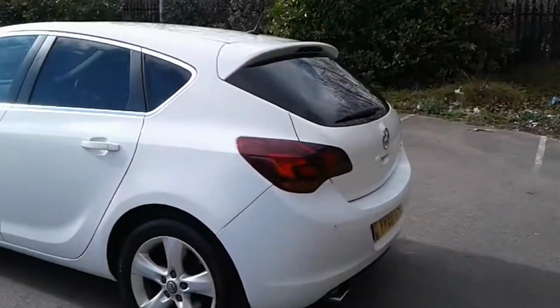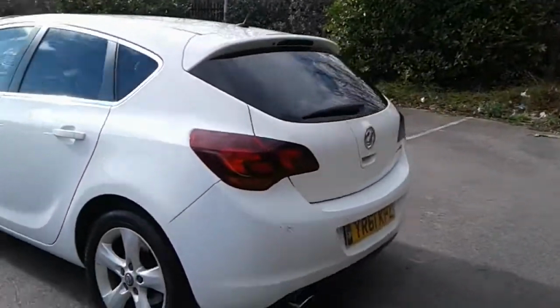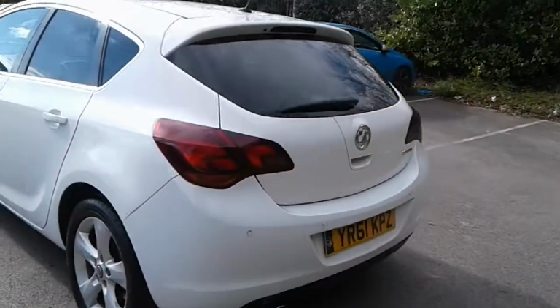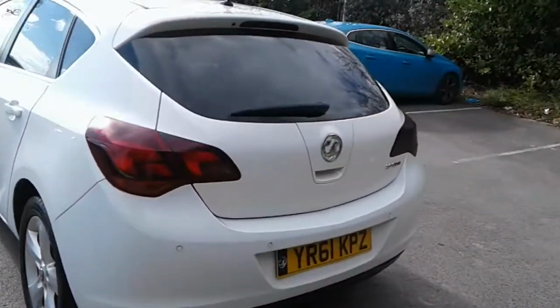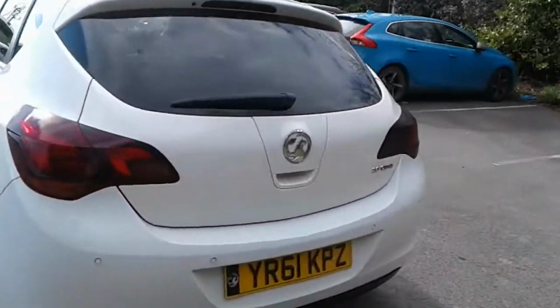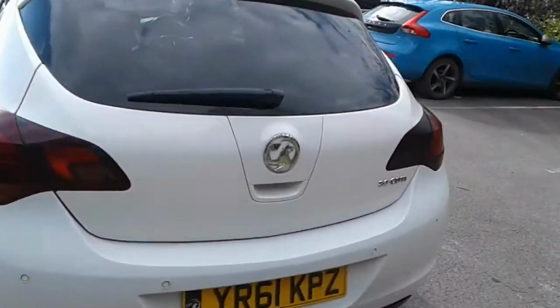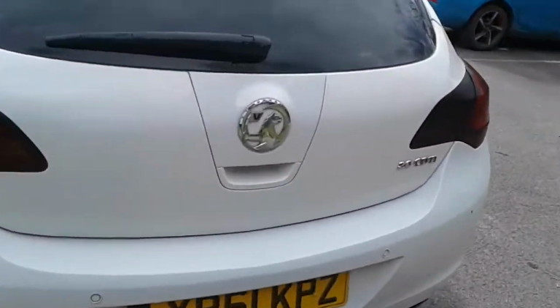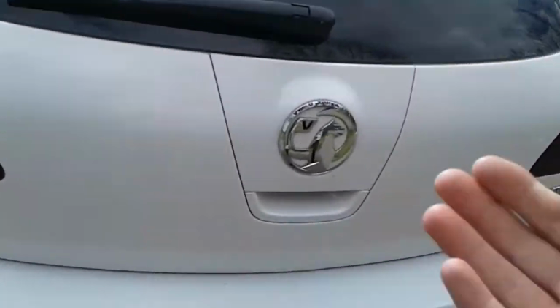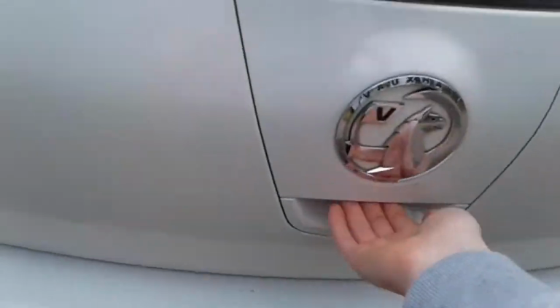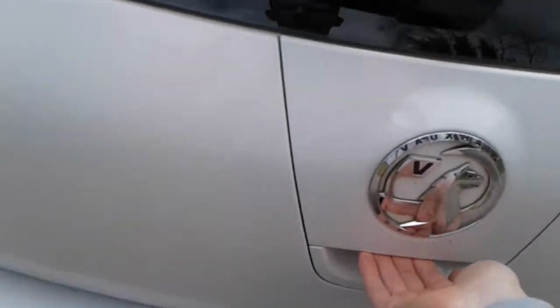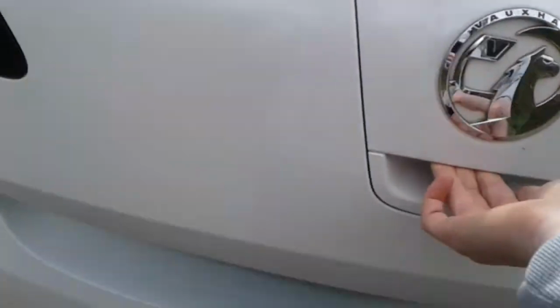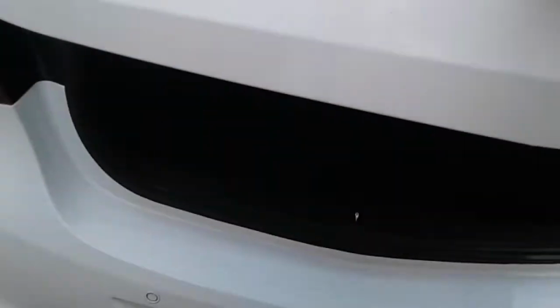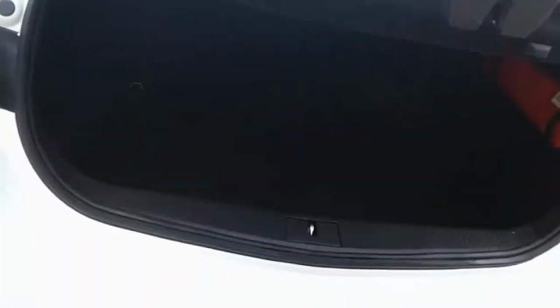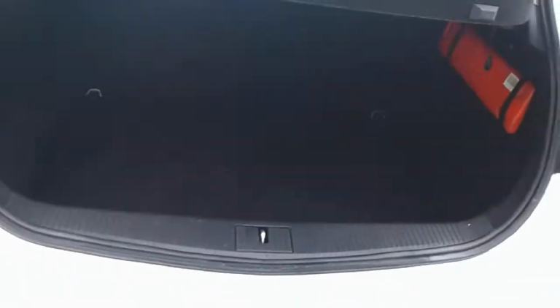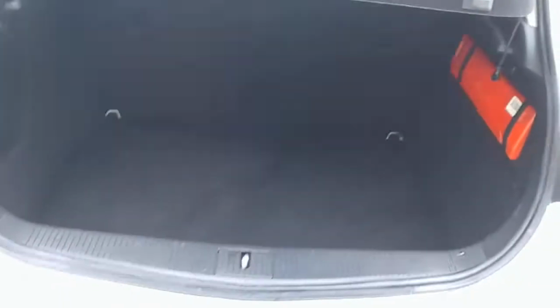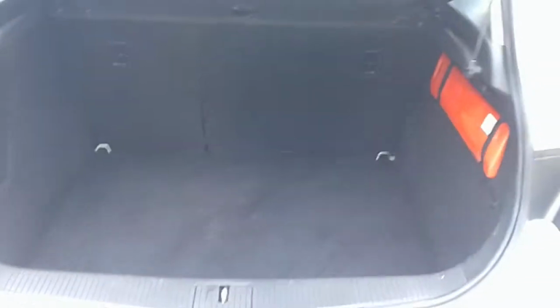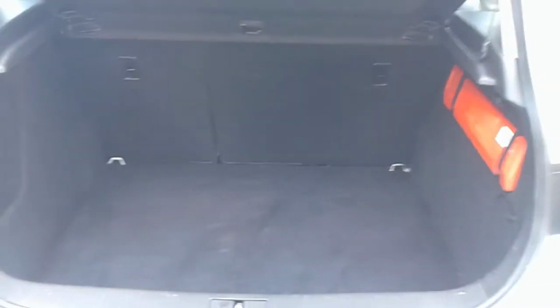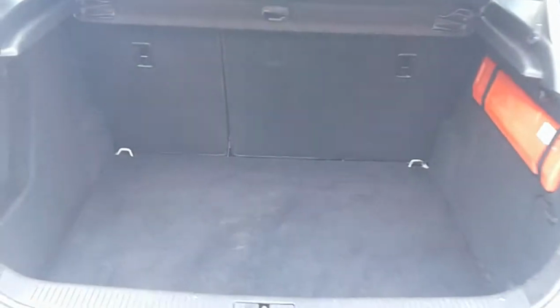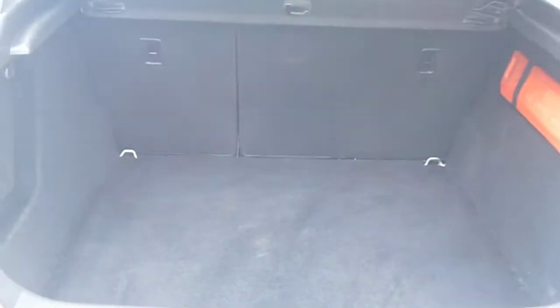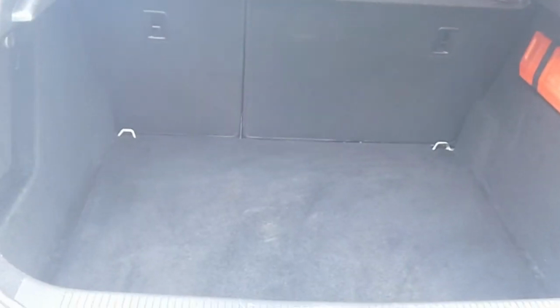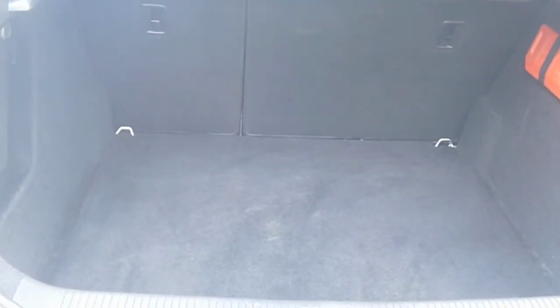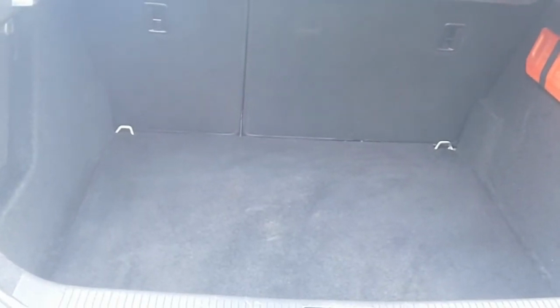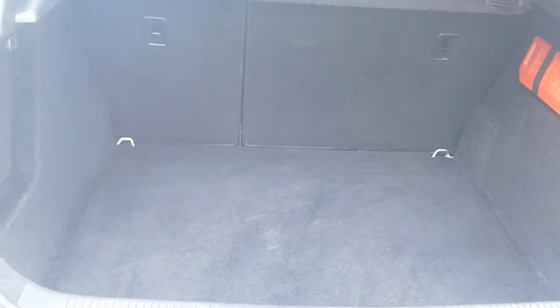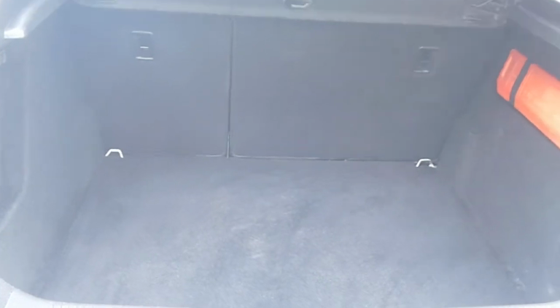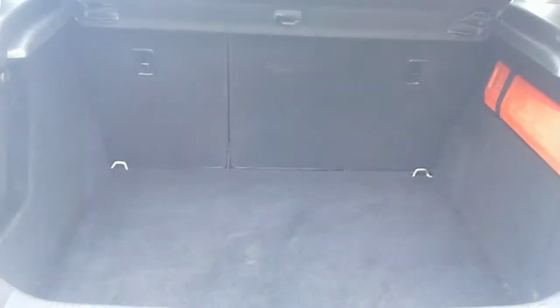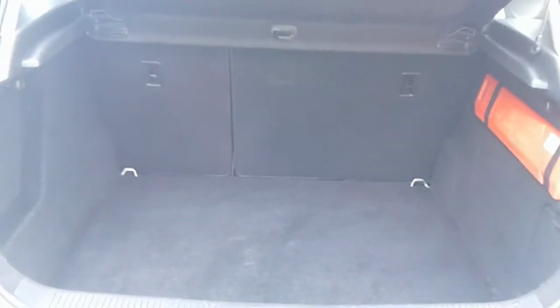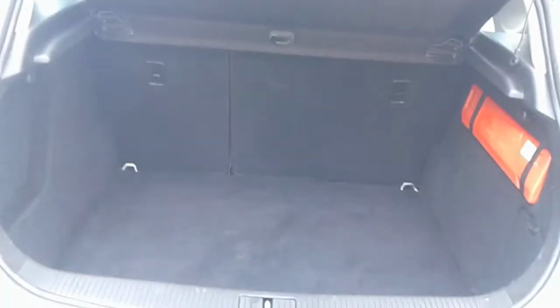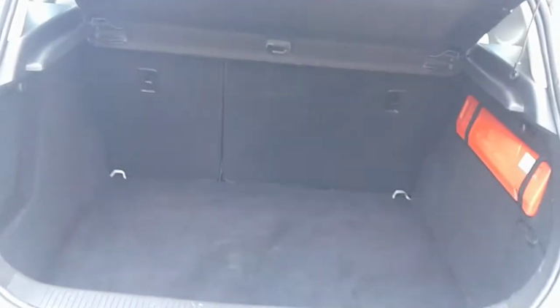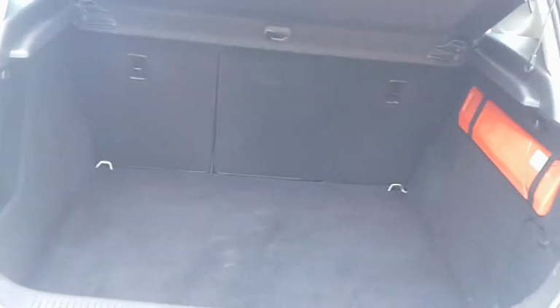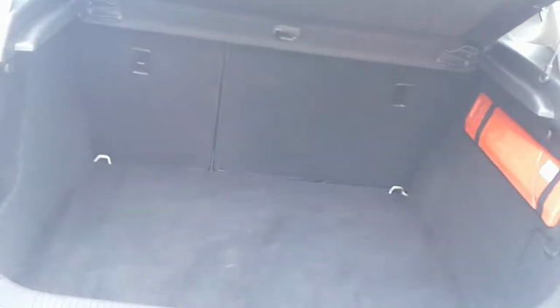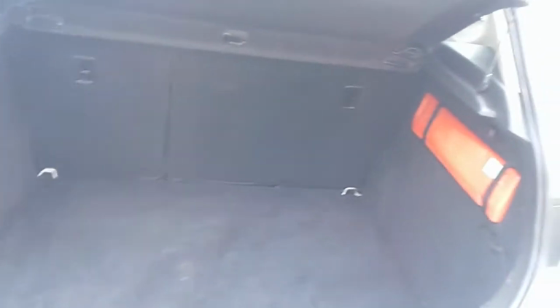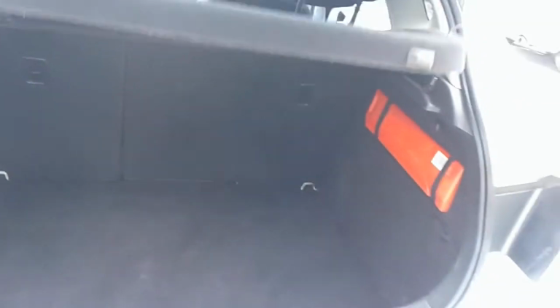We do have rear parking sensors and there is a good-sized boot in the Astra, plenty of room for the weekly shopping. If you do need more space, the rear seats have a 60-40 split.